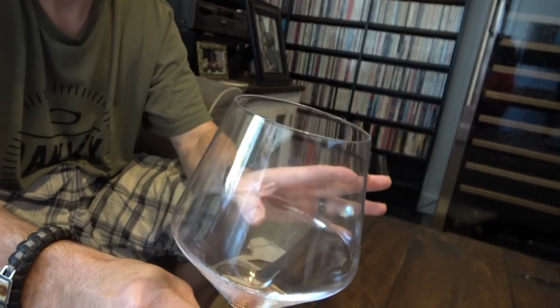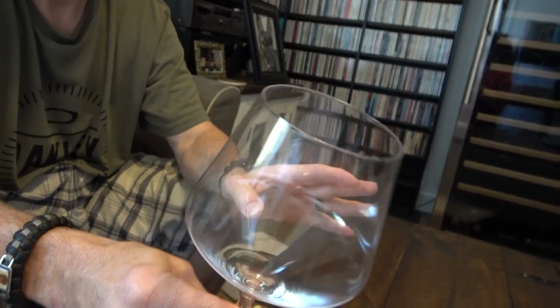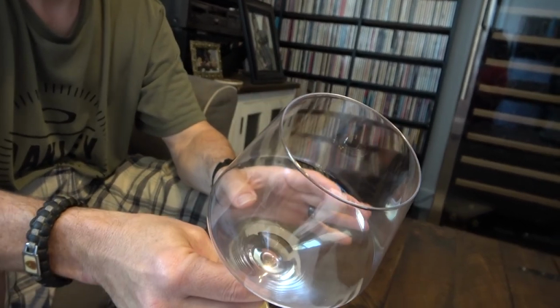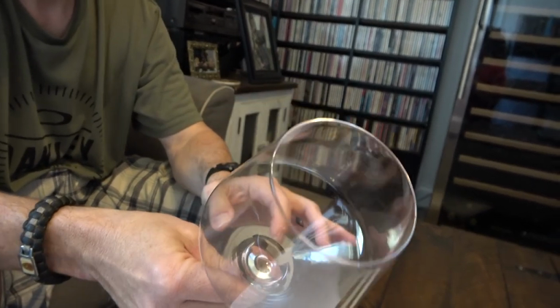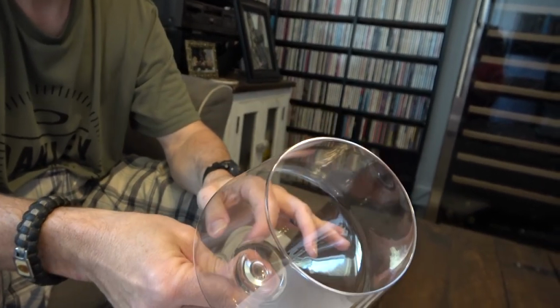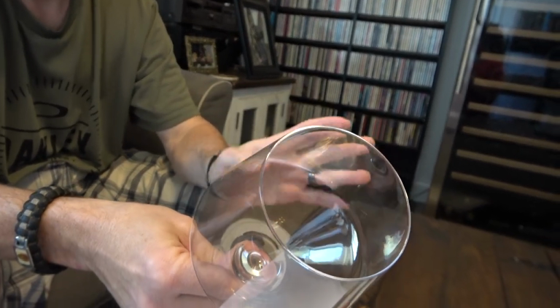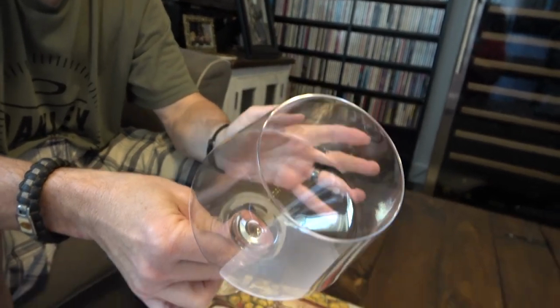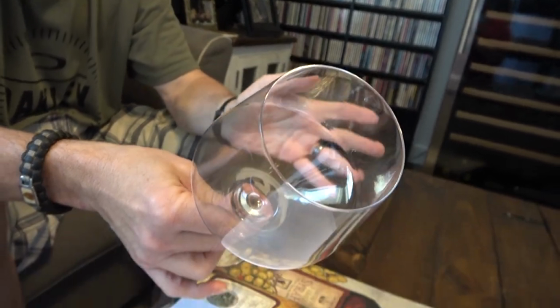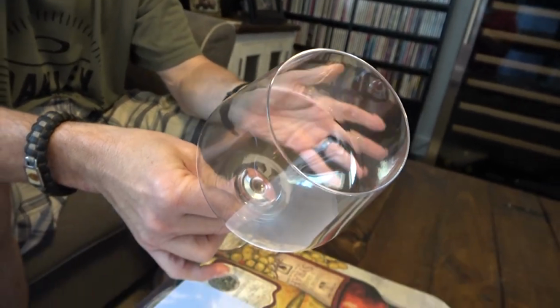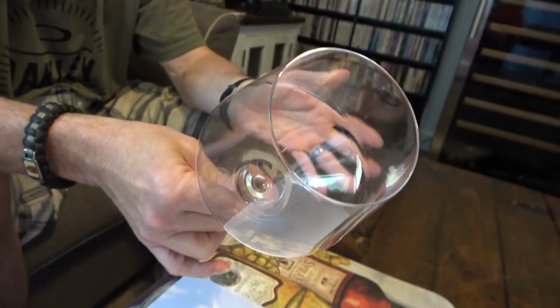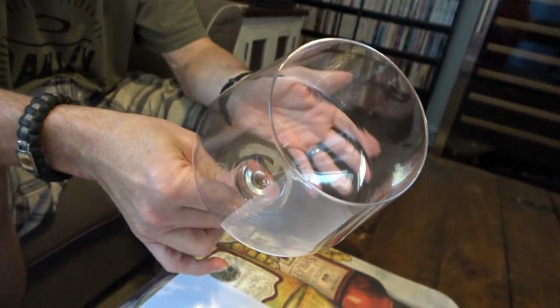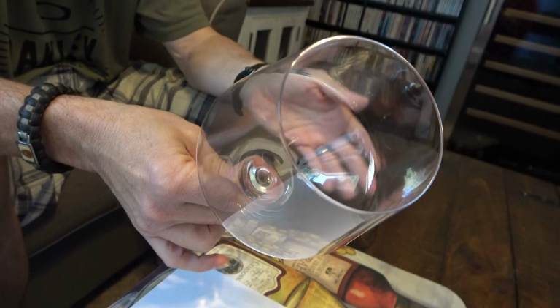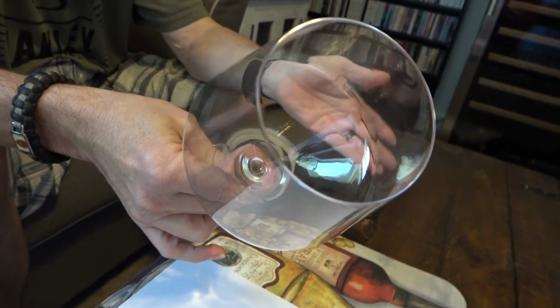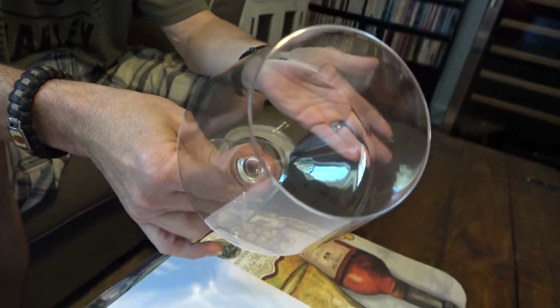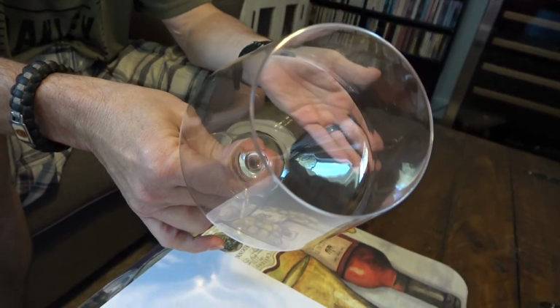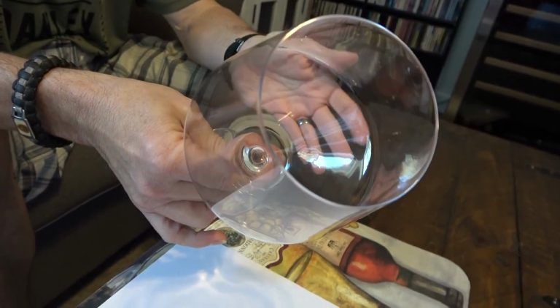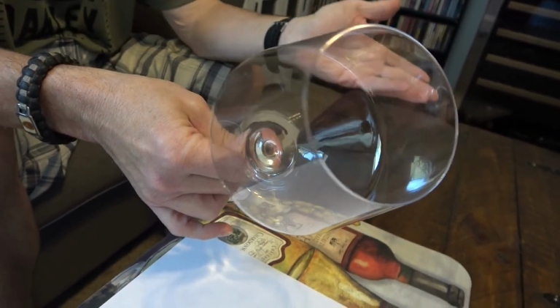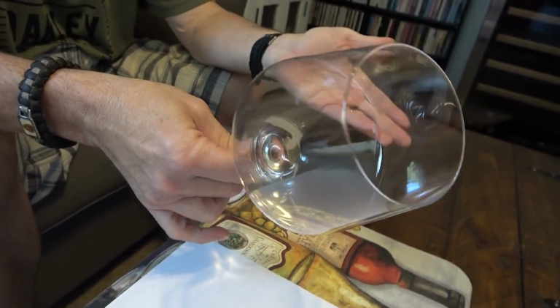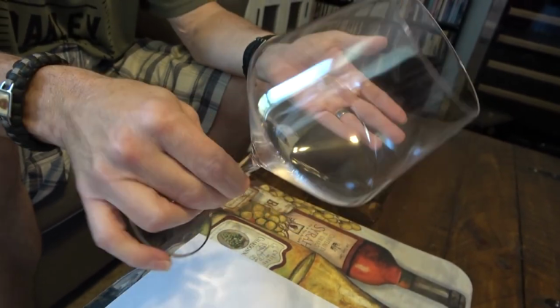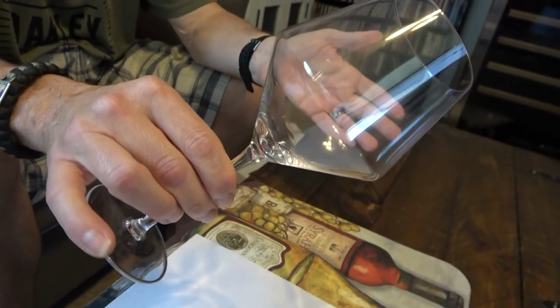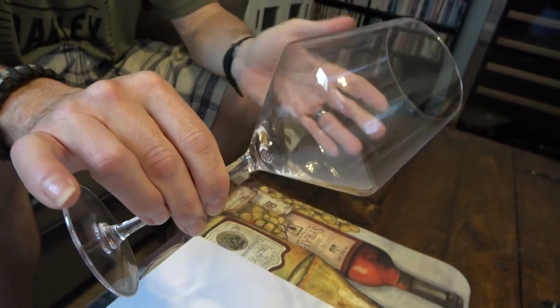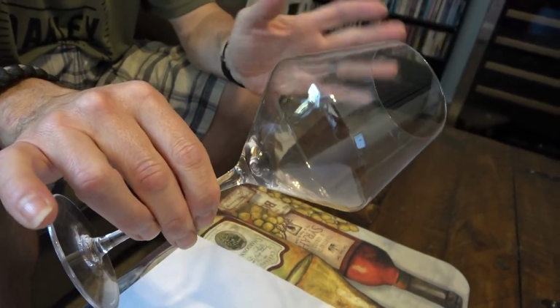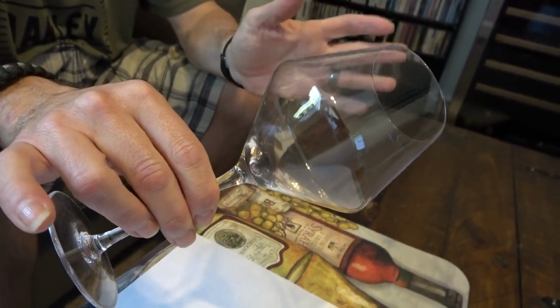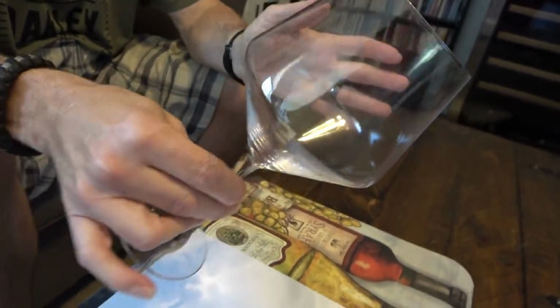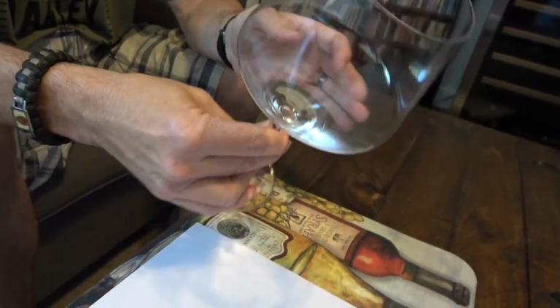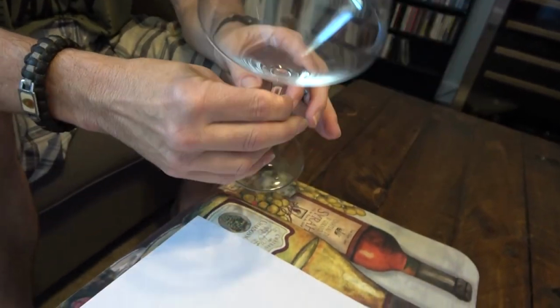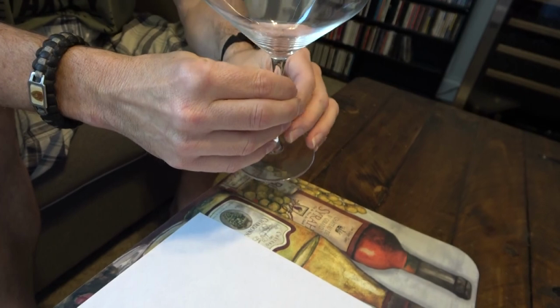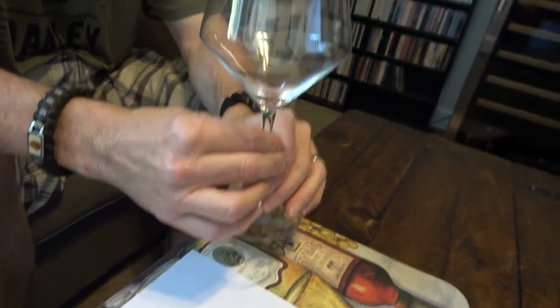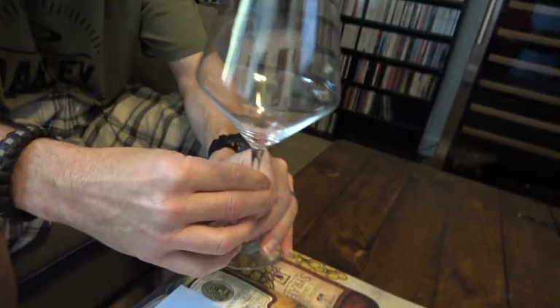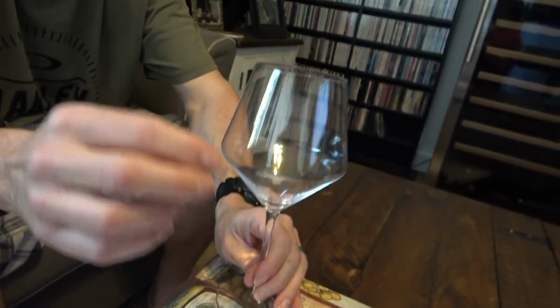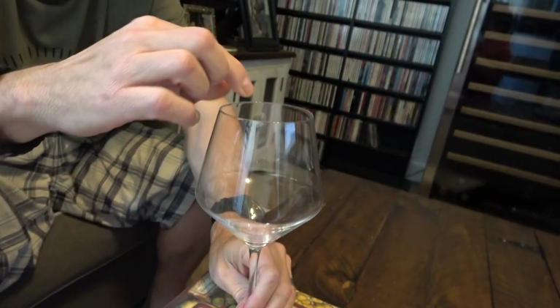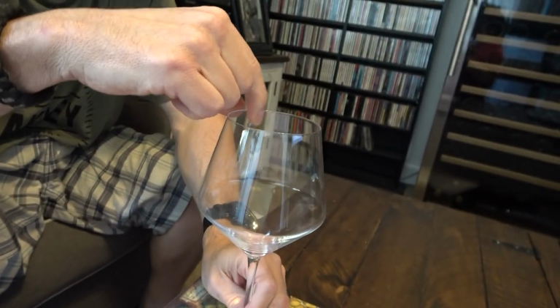However, the website says hand wash is recommended, and the box itself also says hand wash recommended with no mention of the dishwasher. So let me go ahead and check out the lip right here.